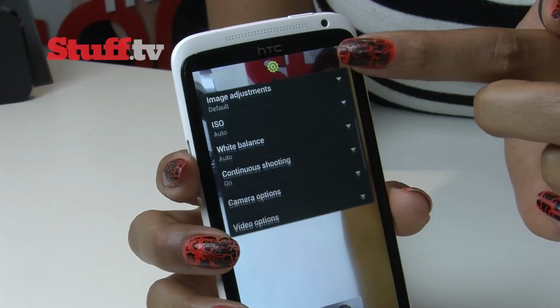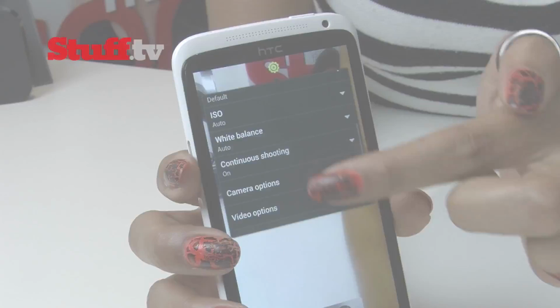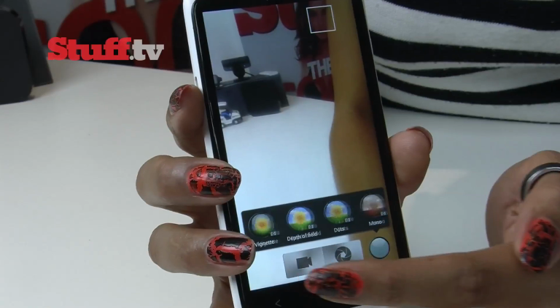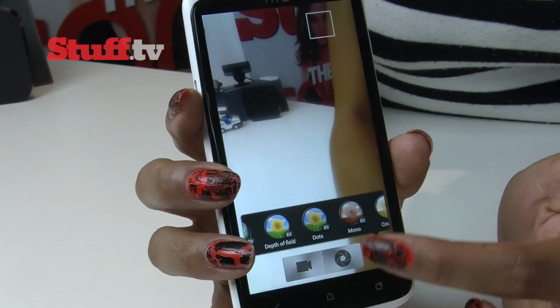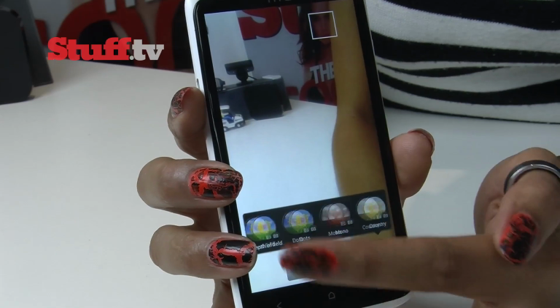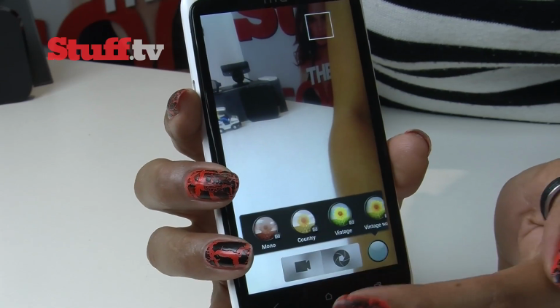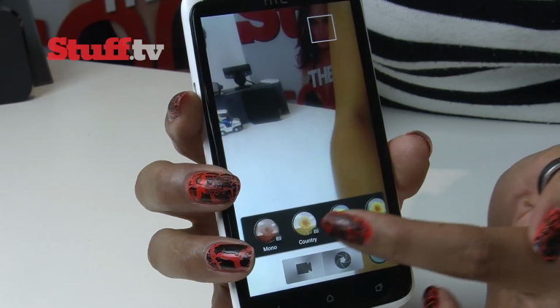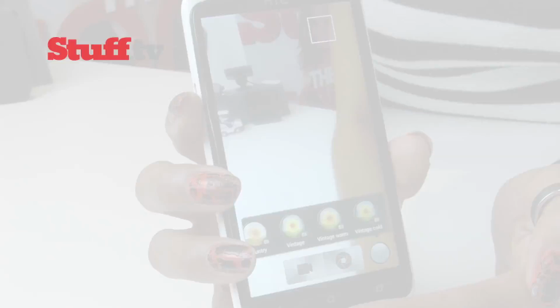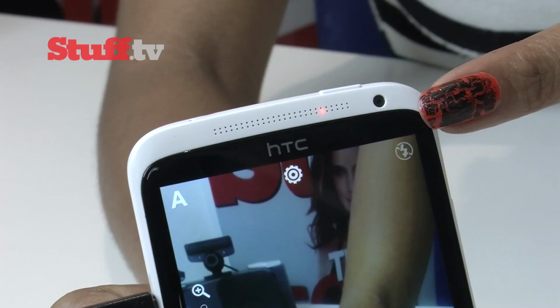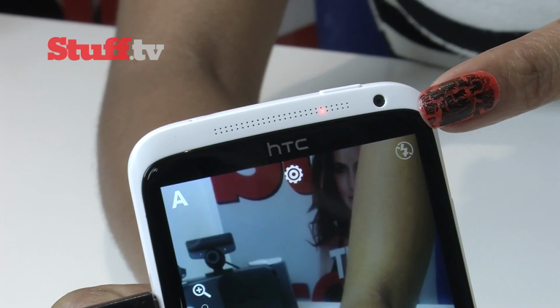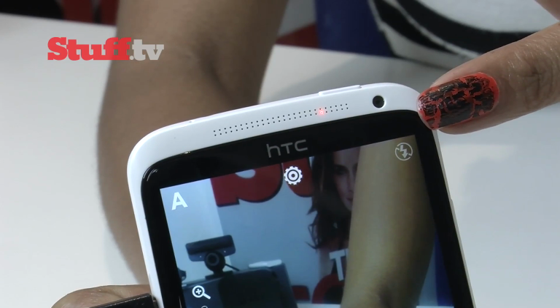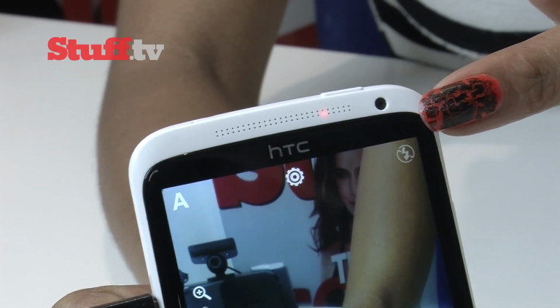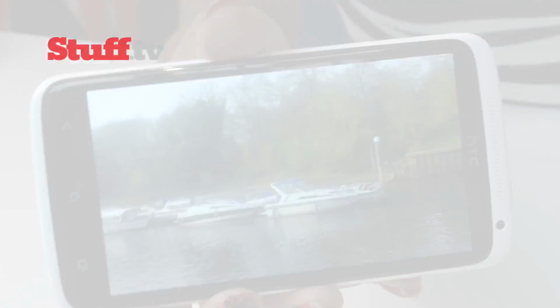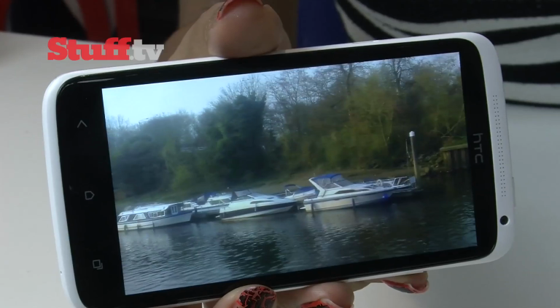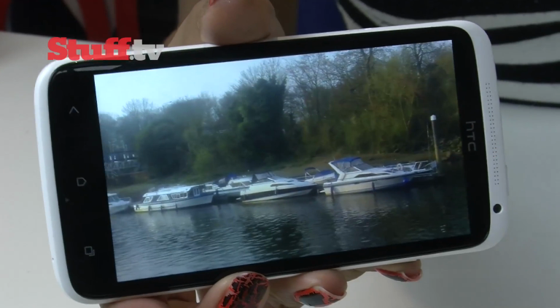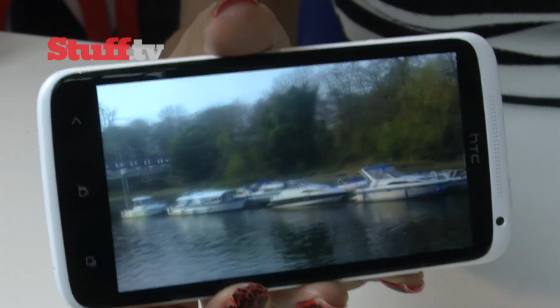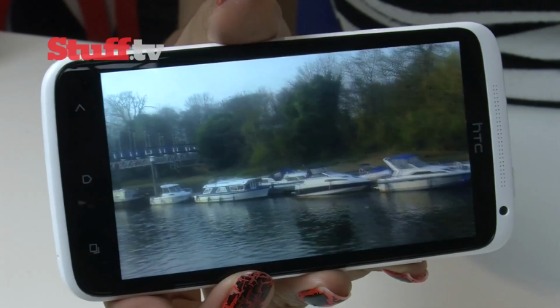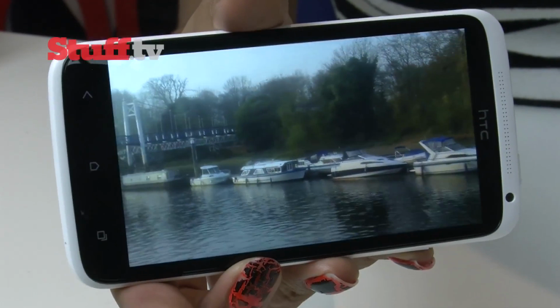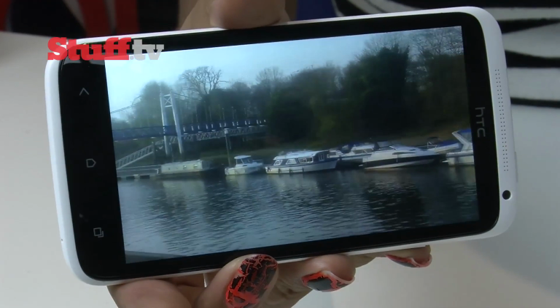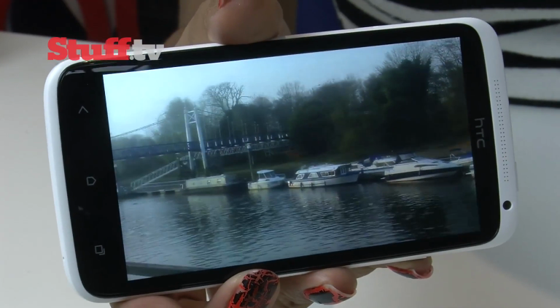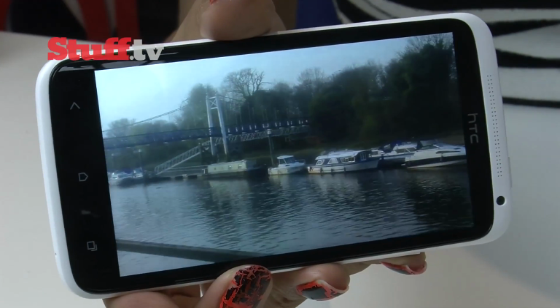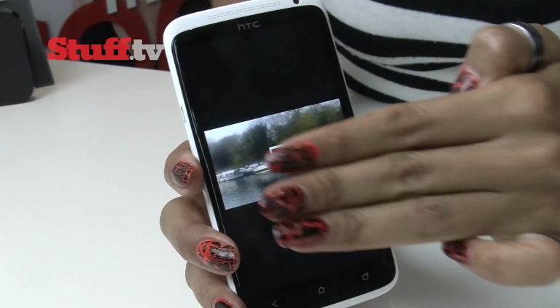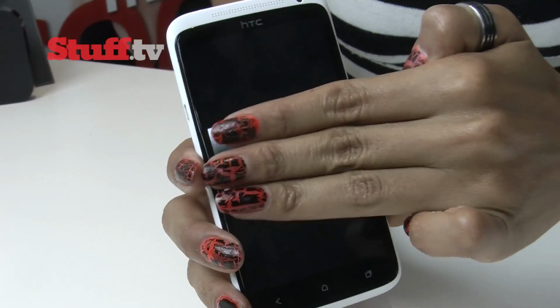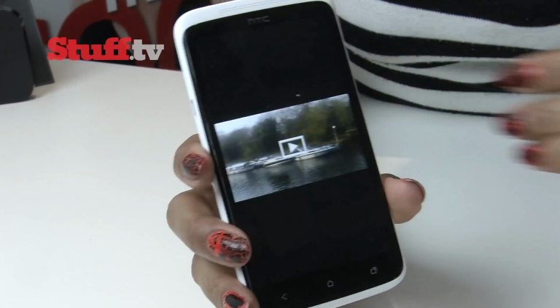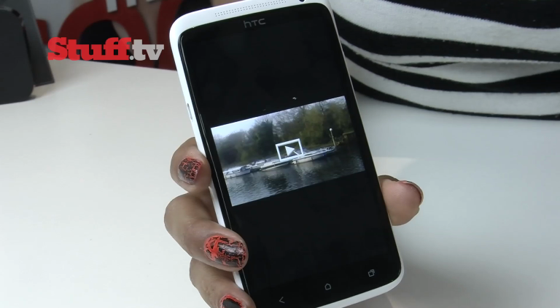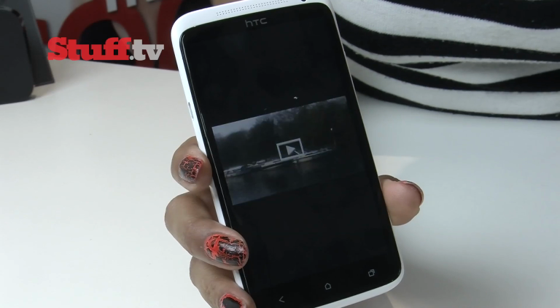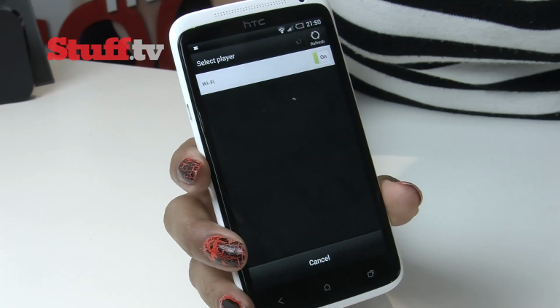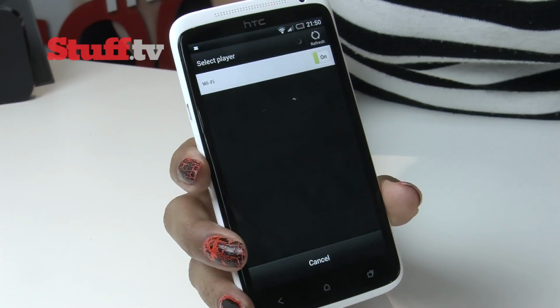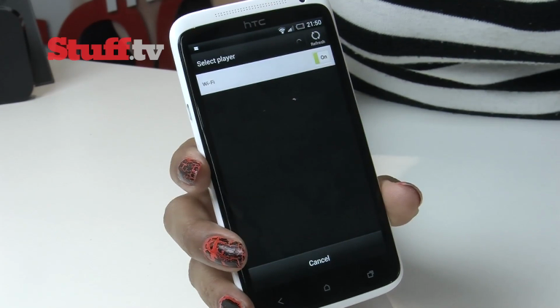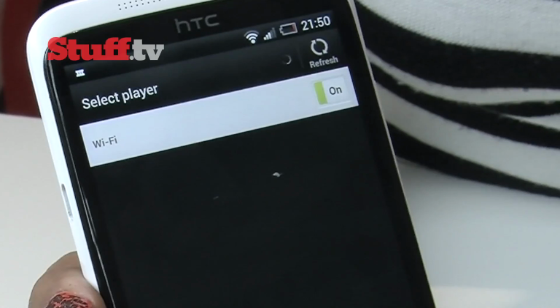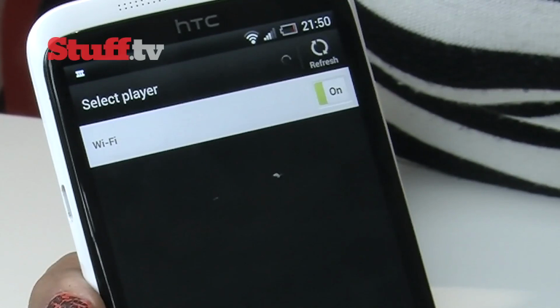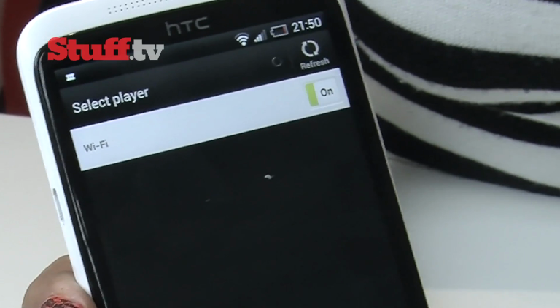Around the front you'll find a 1.3-megapixel shooter for video calls. HTC has also added a three-finger swipe for sending video to the recently announced MediaLink TV dongle, which allows users to wirelessly stream video to an HDMI-connected TV while also browsing the web.